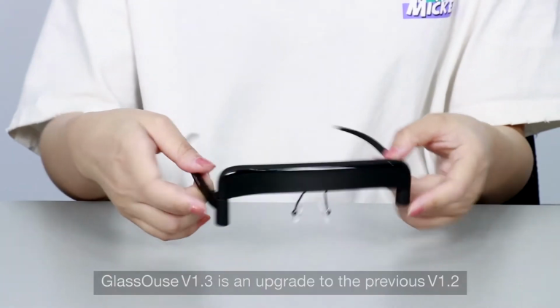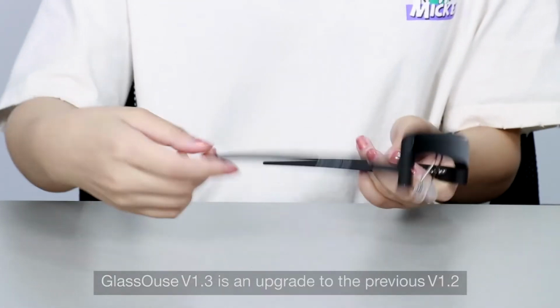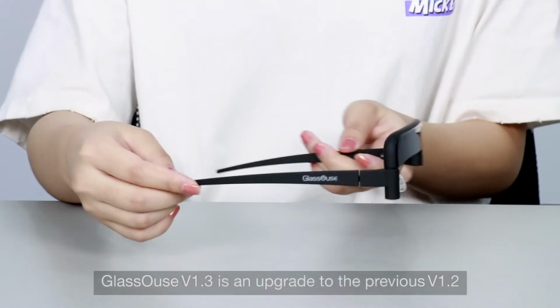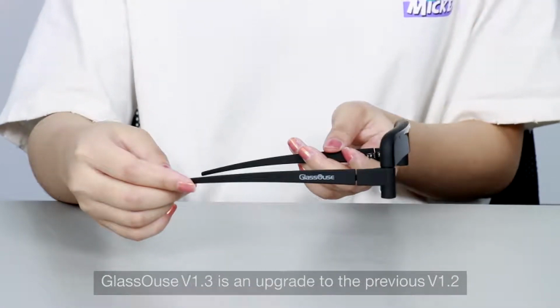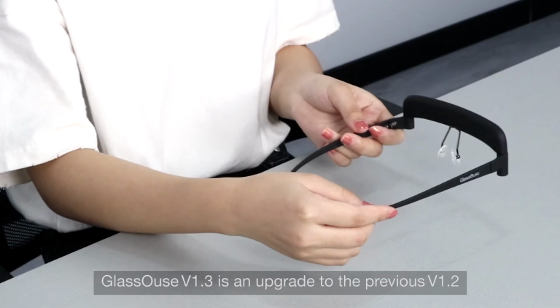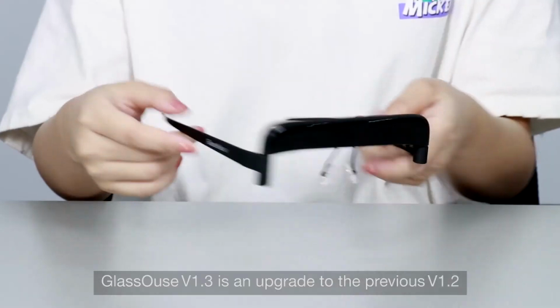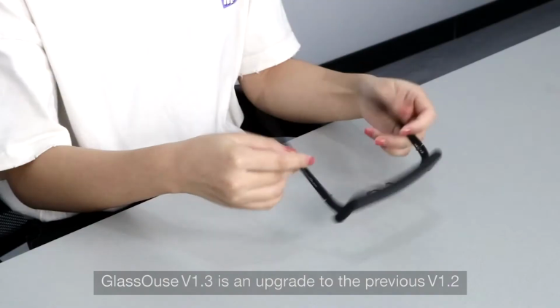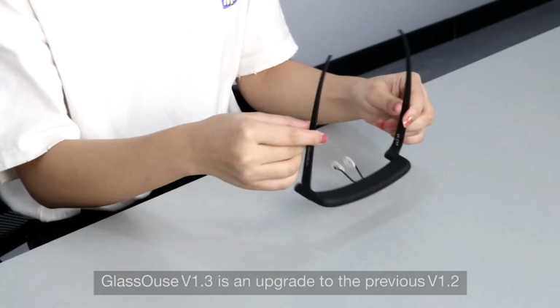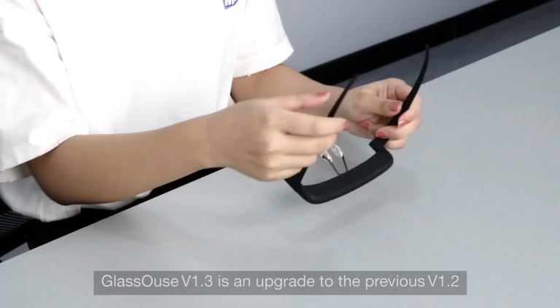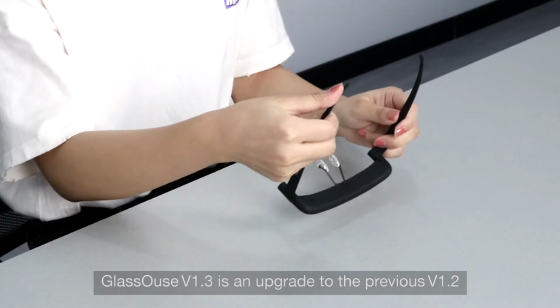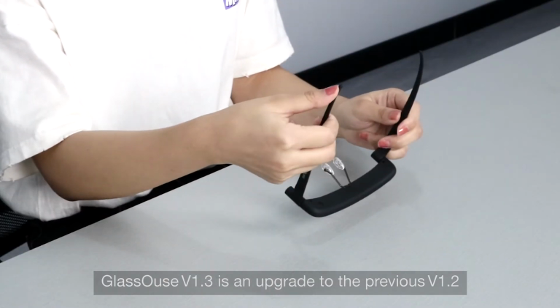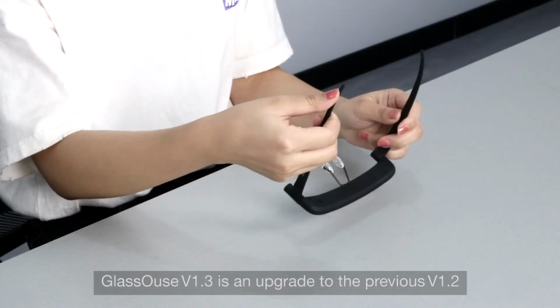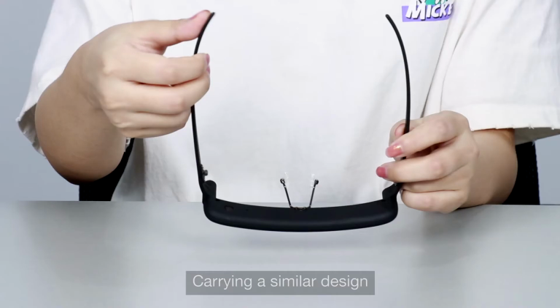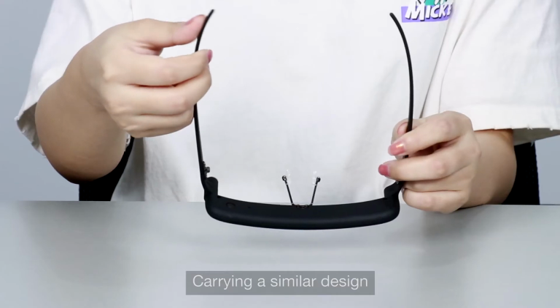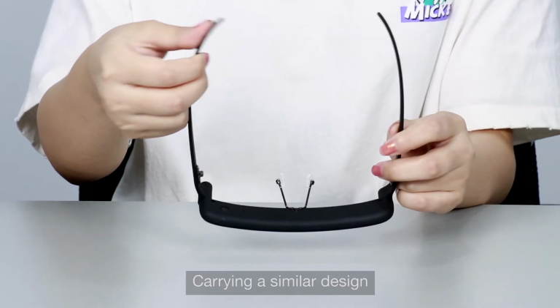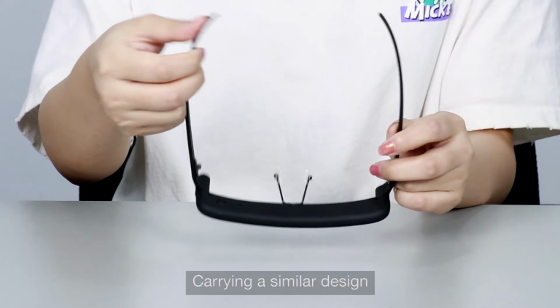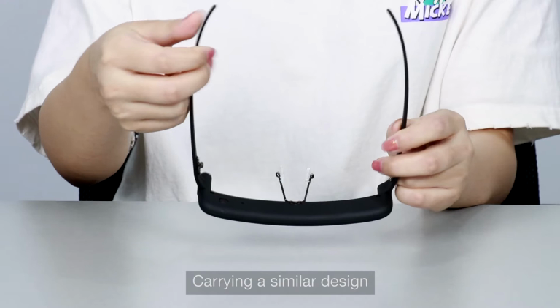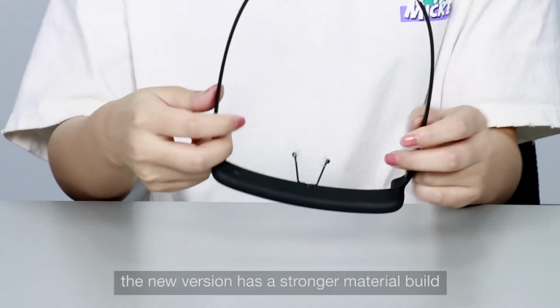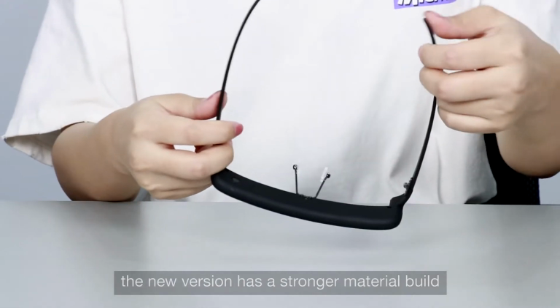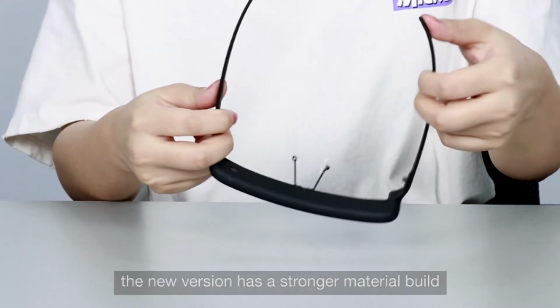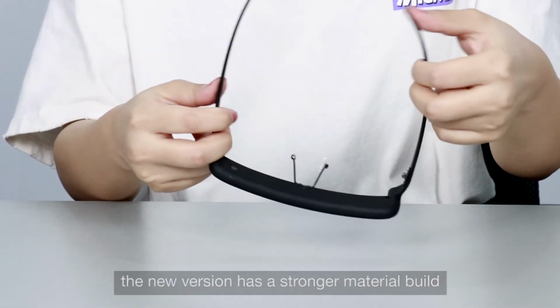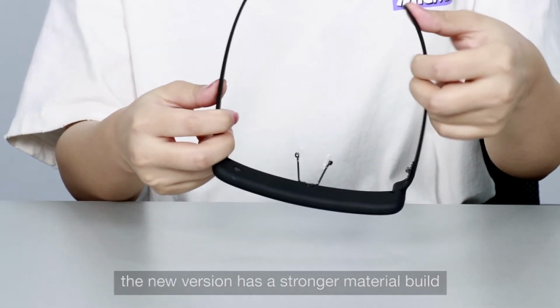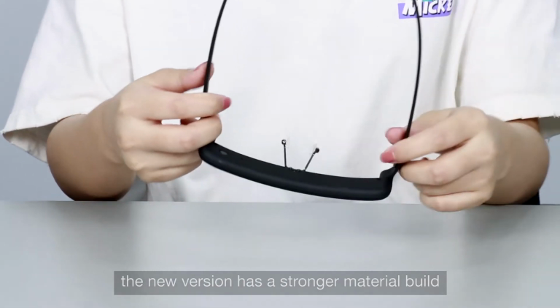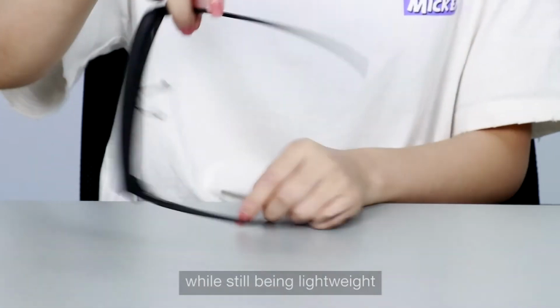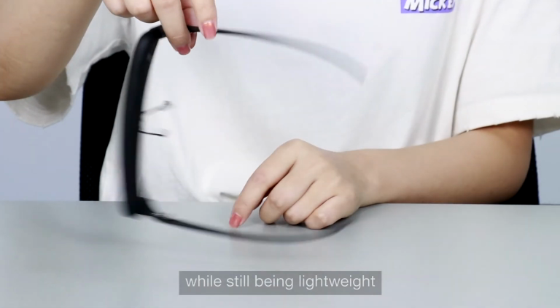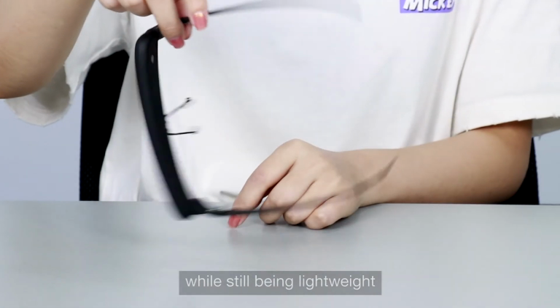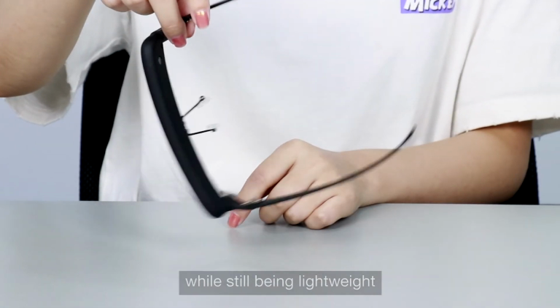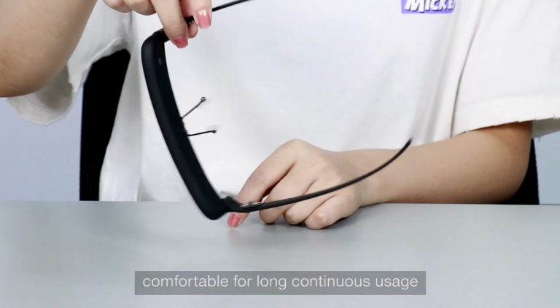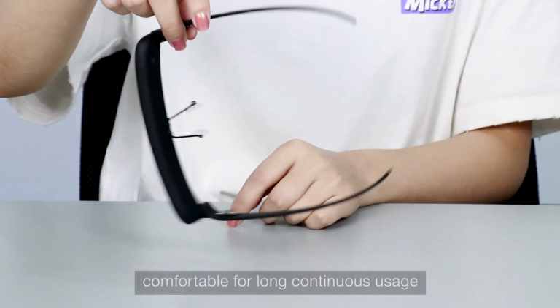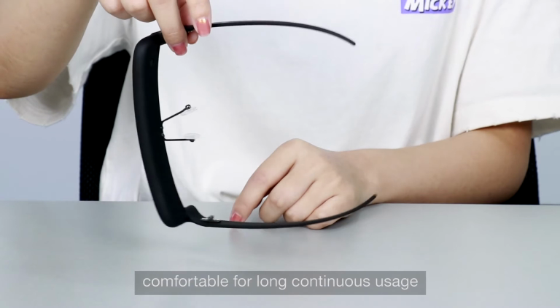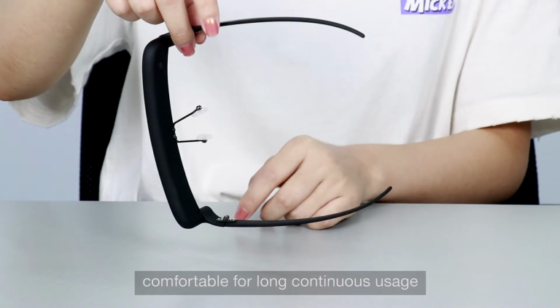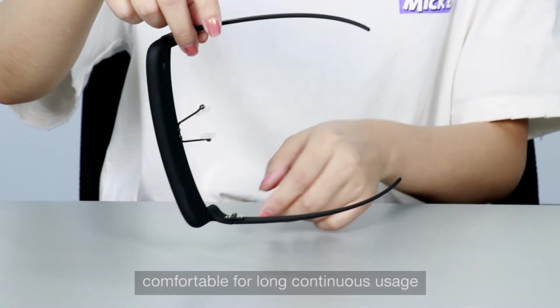Glasshouse V1.3 is an upgrade to the previous V1.2. Carrying a similar design, the new version has a stronger material build while still being lightweight, making it comfortable for long continuous usage.